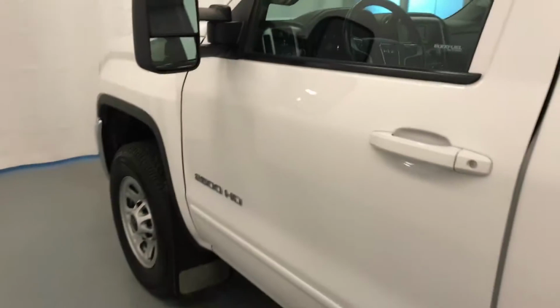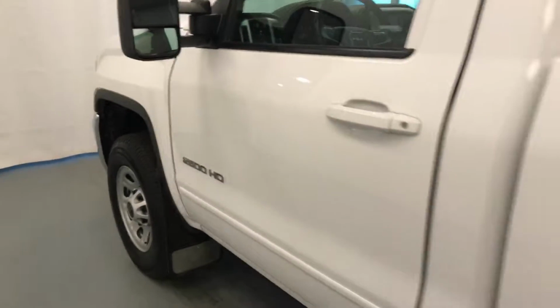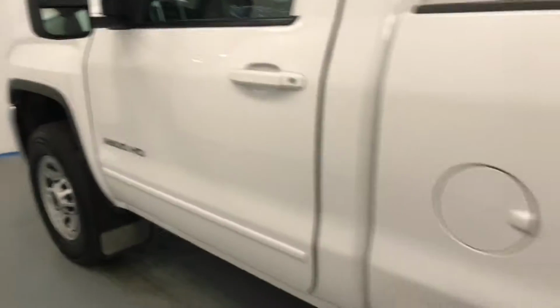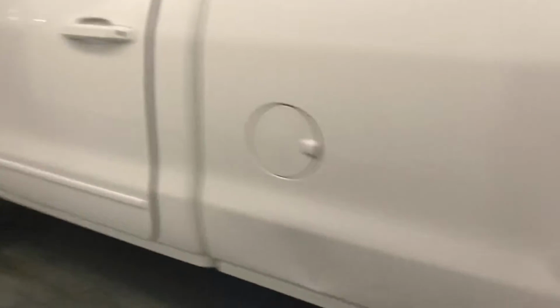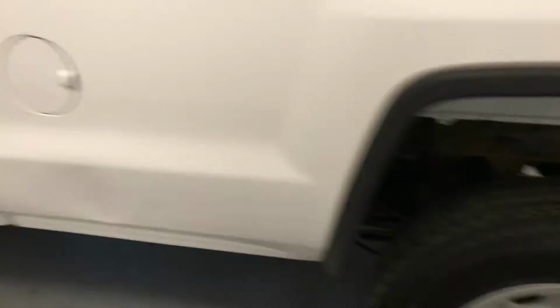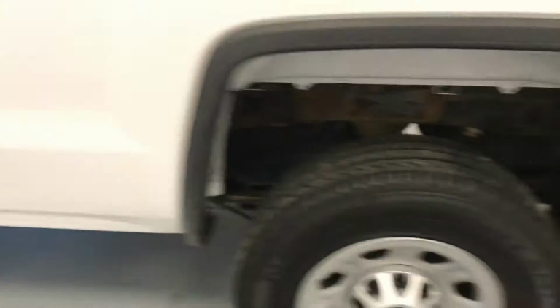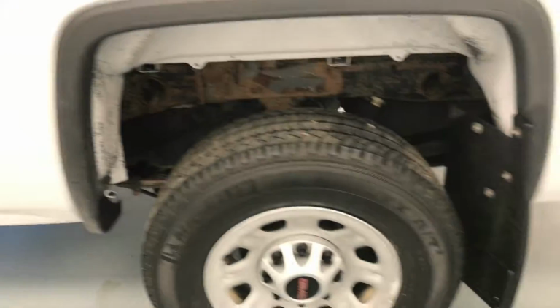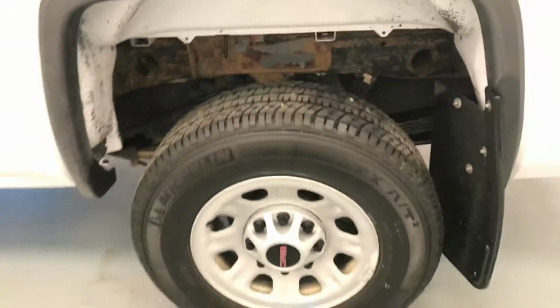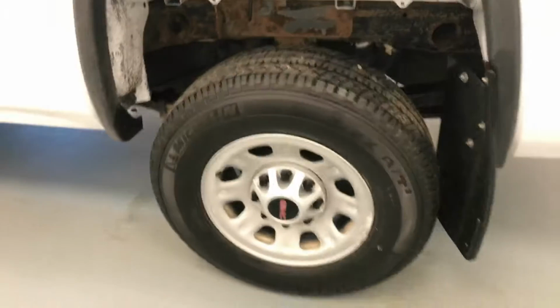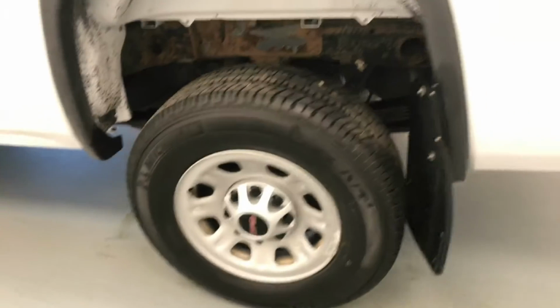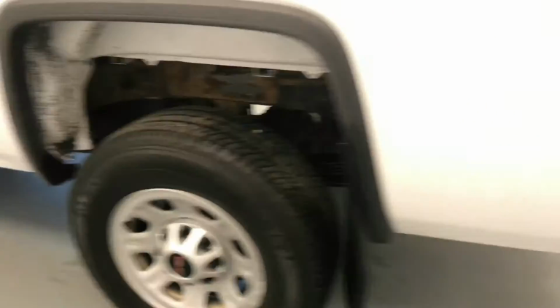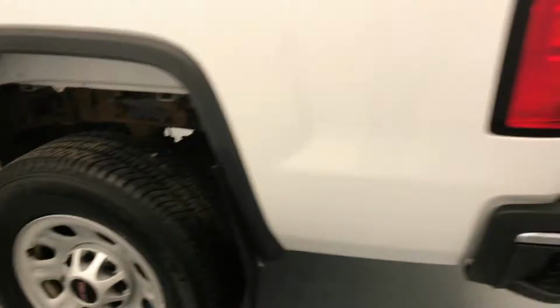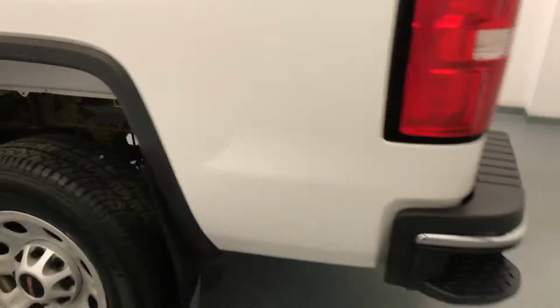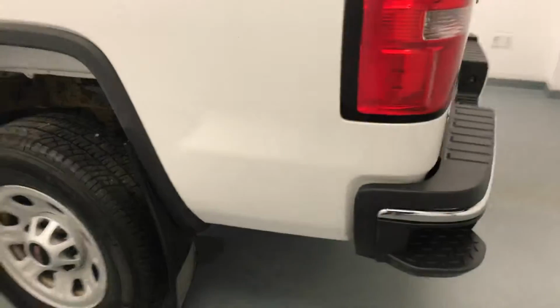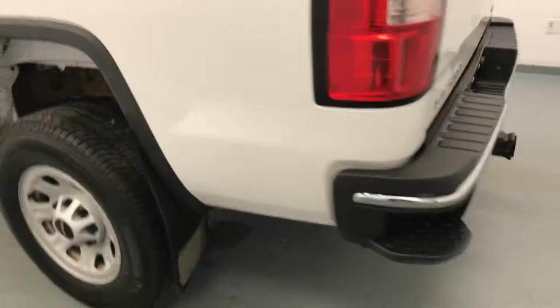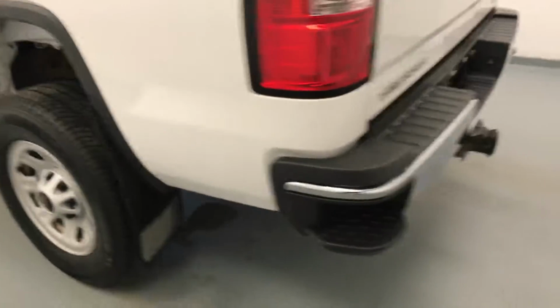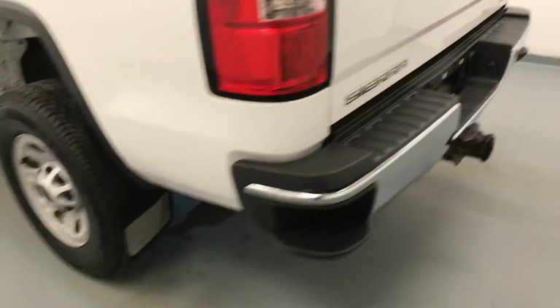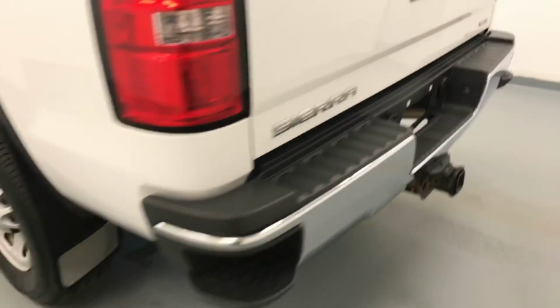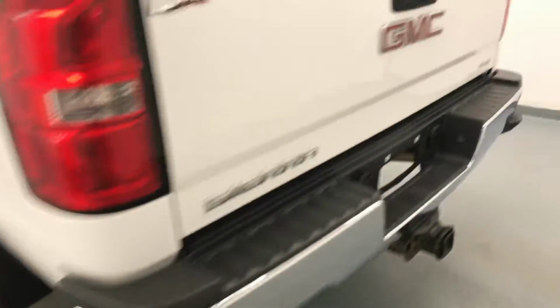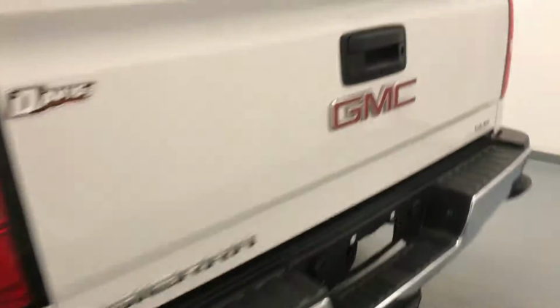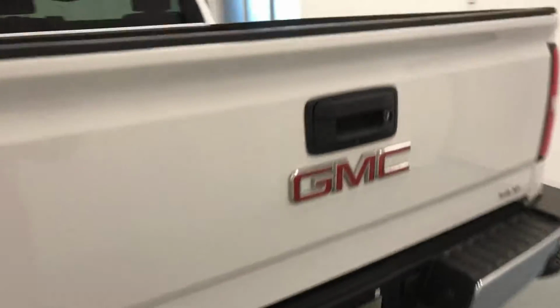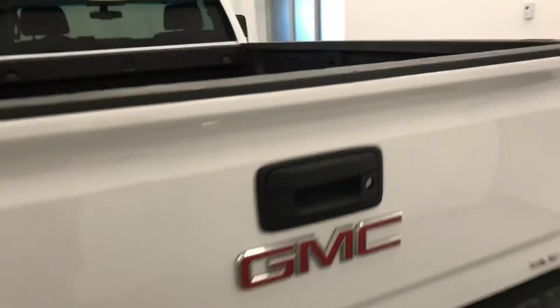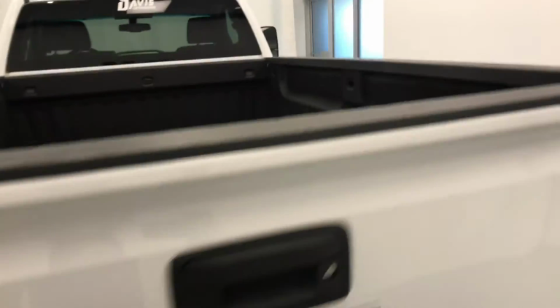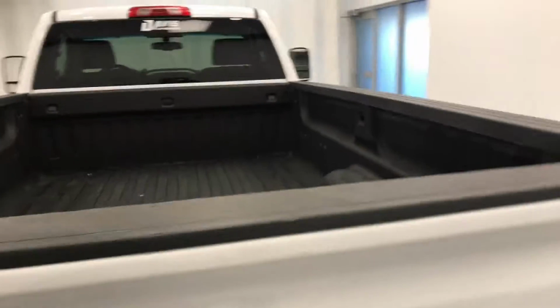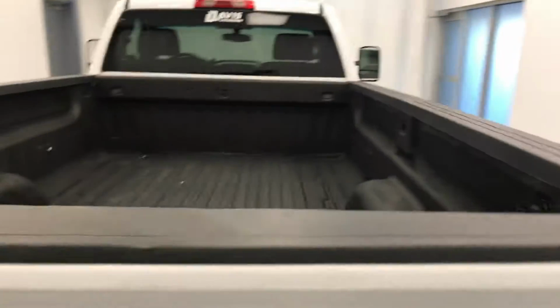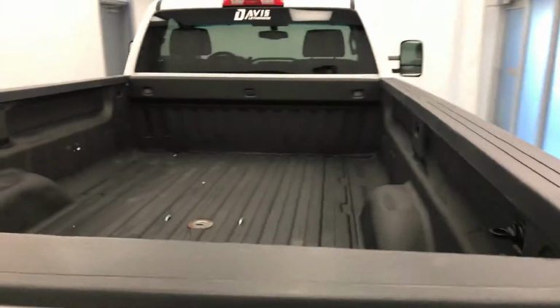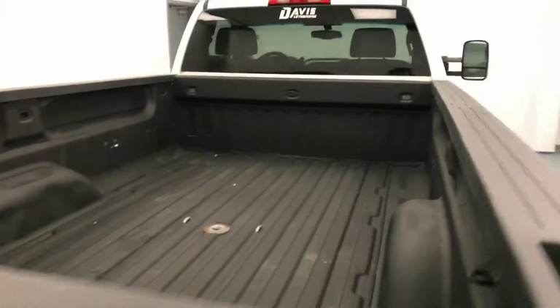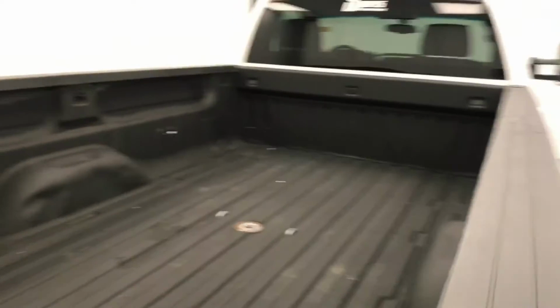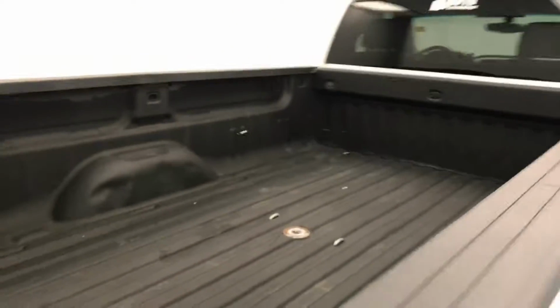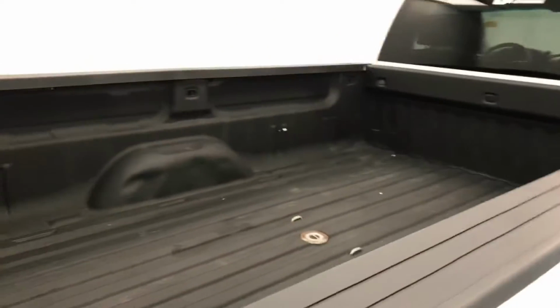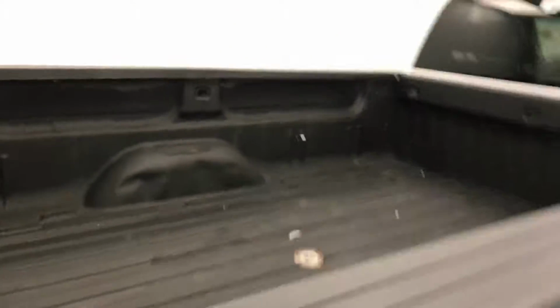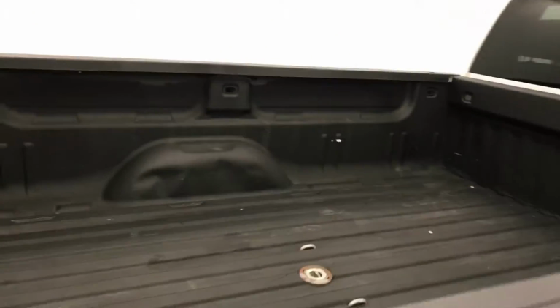Moving on to exterior features, we have 16-inch alloy rims, mud flaps, tailgate step, backup camera, spray-on box liner, and more cargo space.